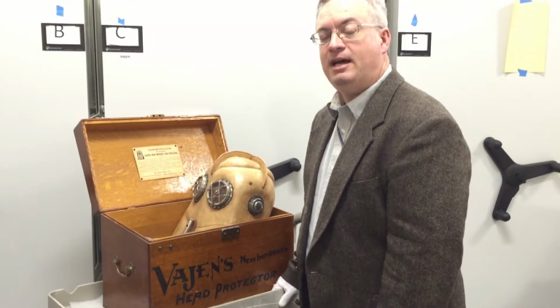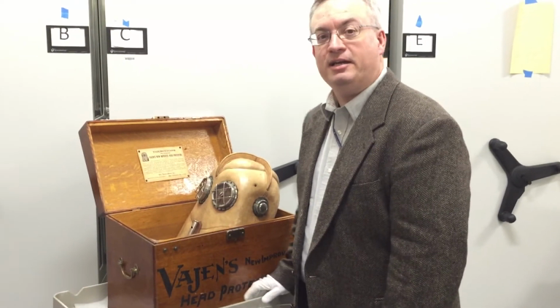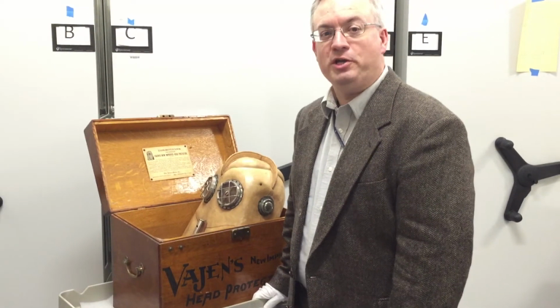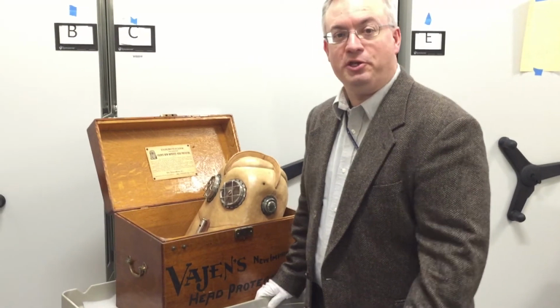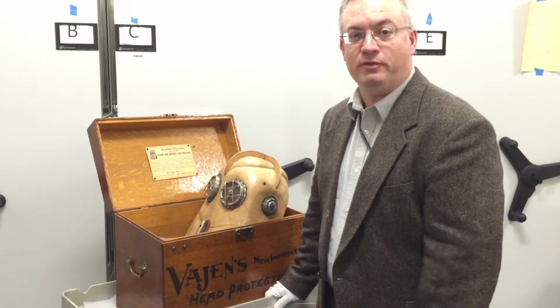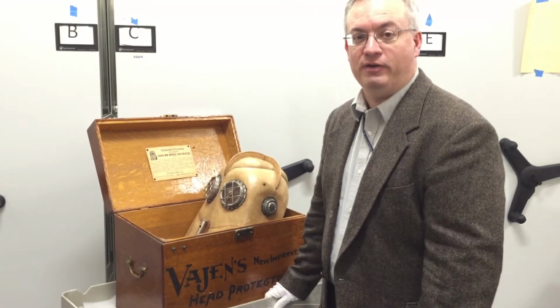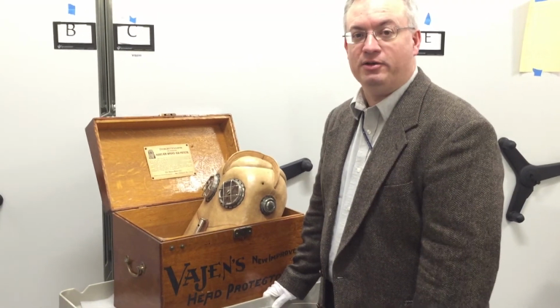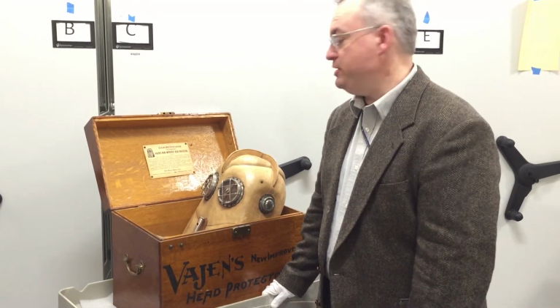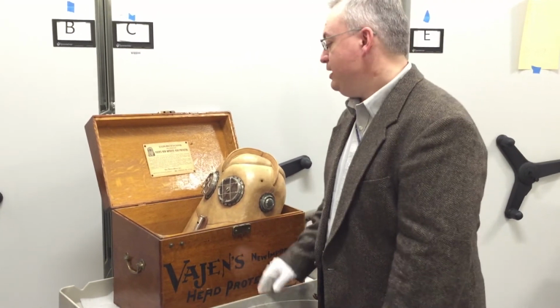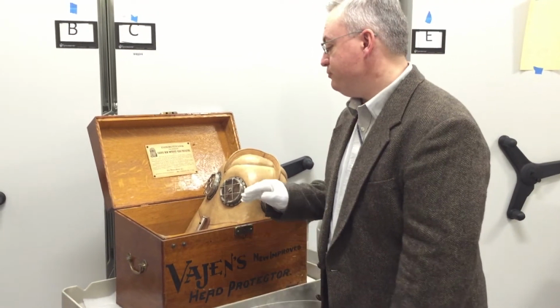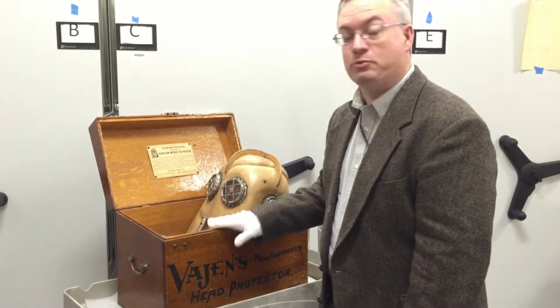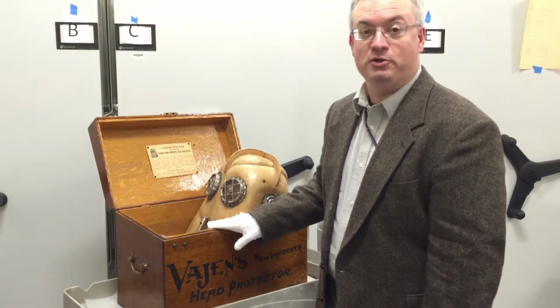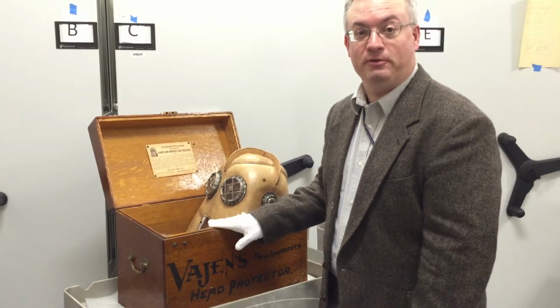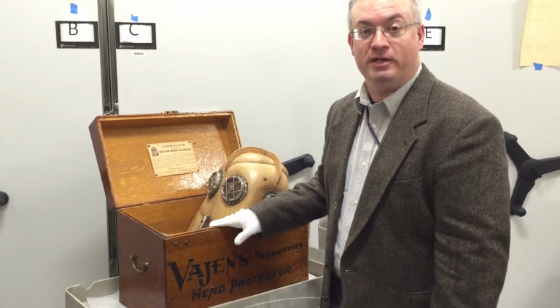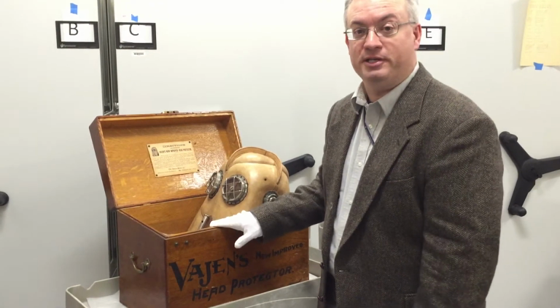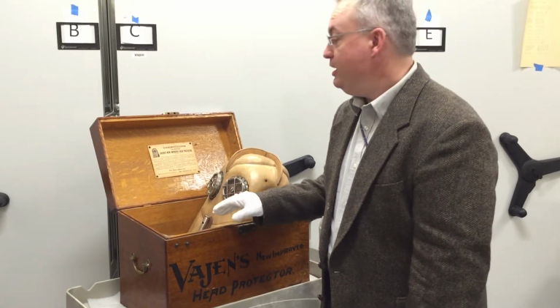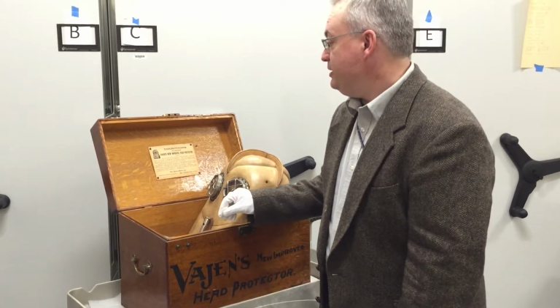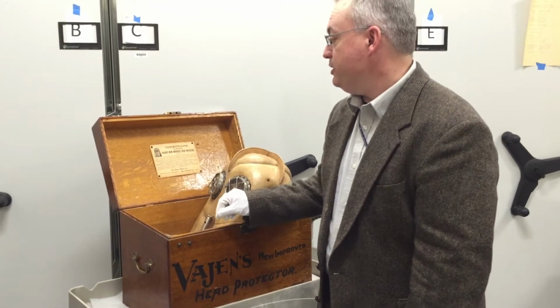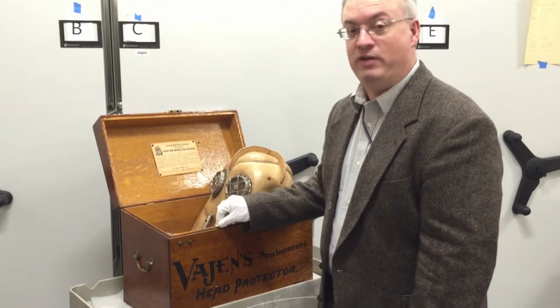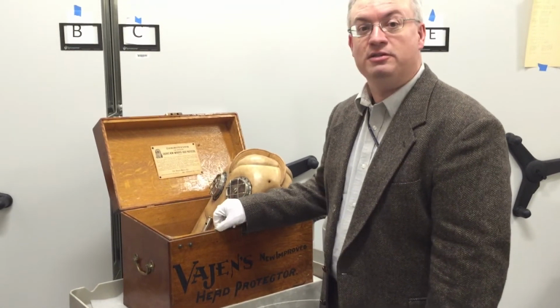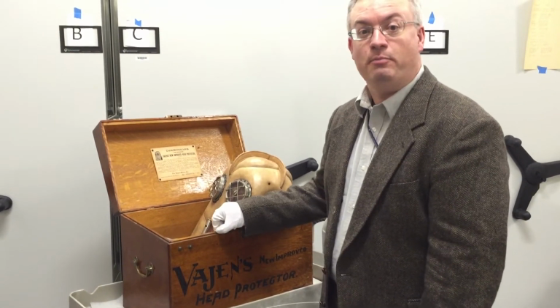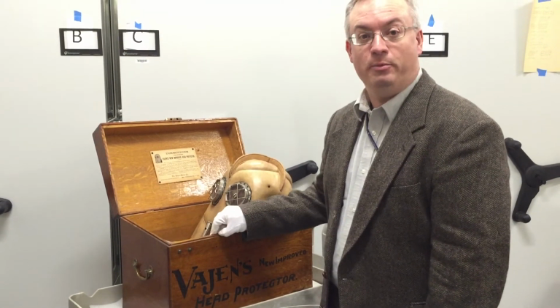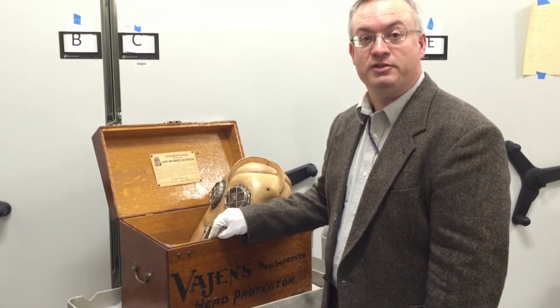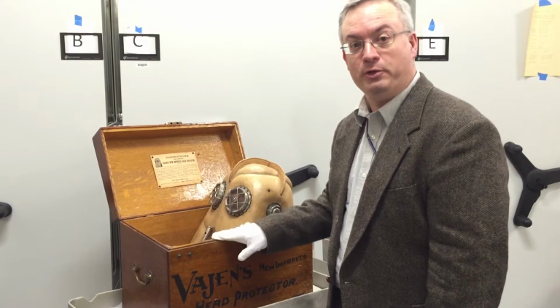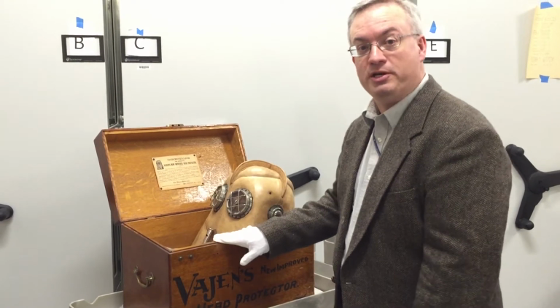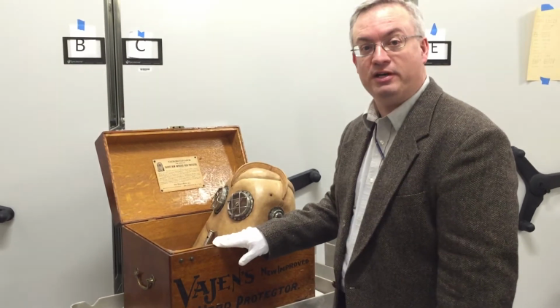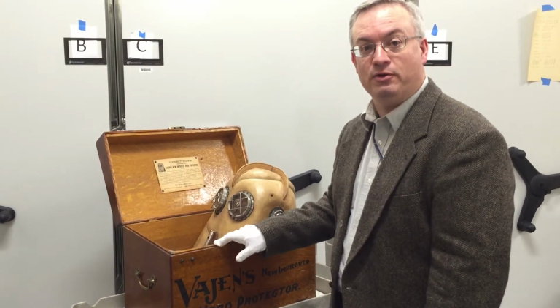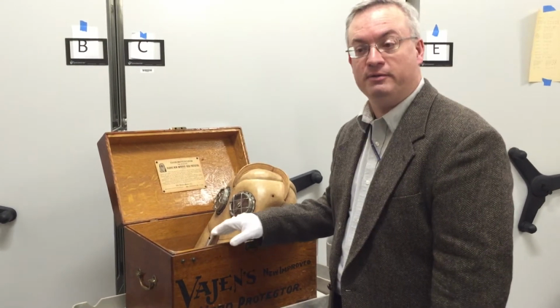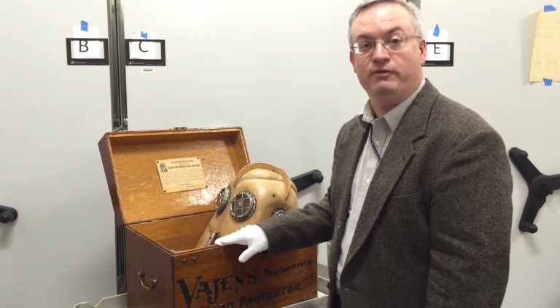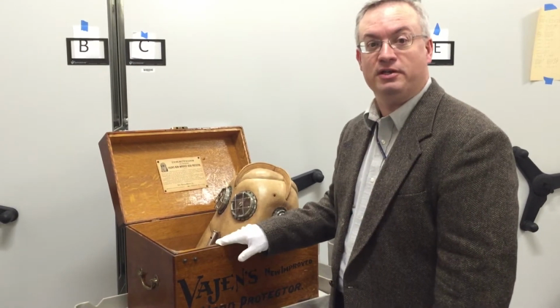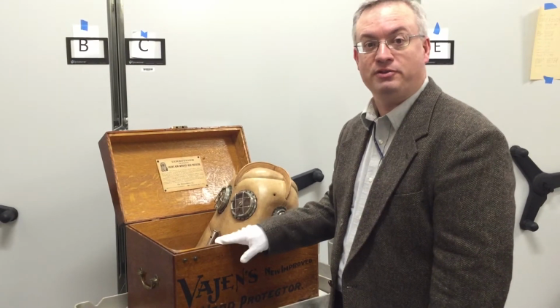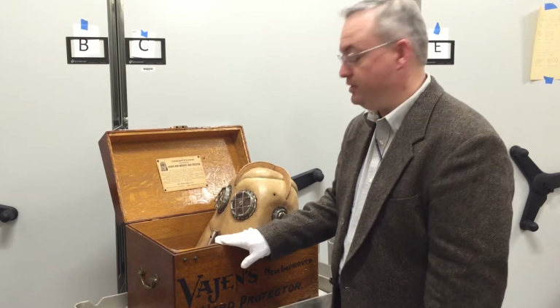Hi, I'm Tim Winkle. I'm the curator for firefighting here at the museum. This is one of our most popular firefighting objects. It's called a Vajan Bader Helmet. It's an early respiration device for firefighters and other rescue personnel.